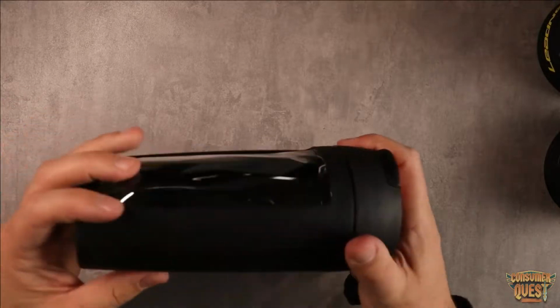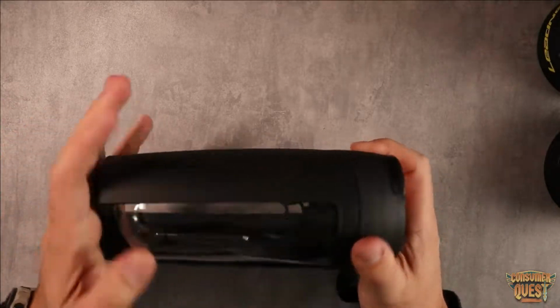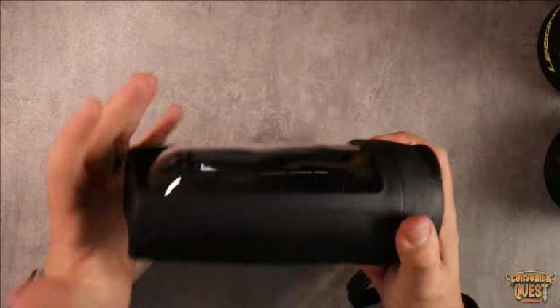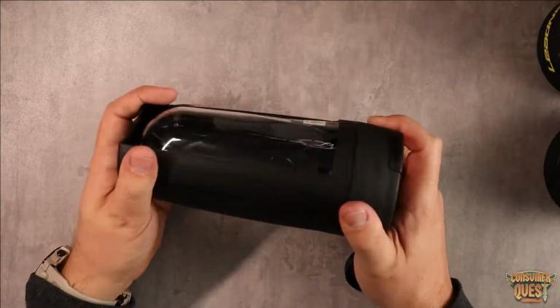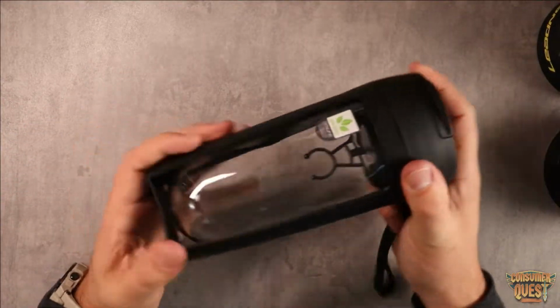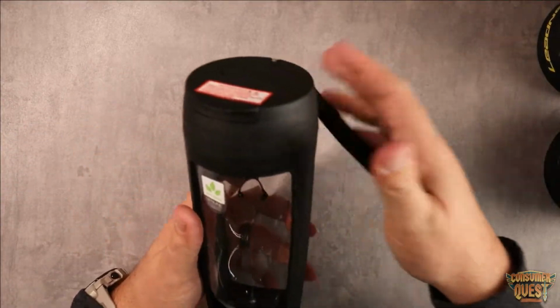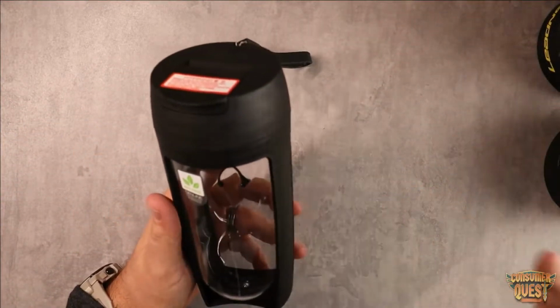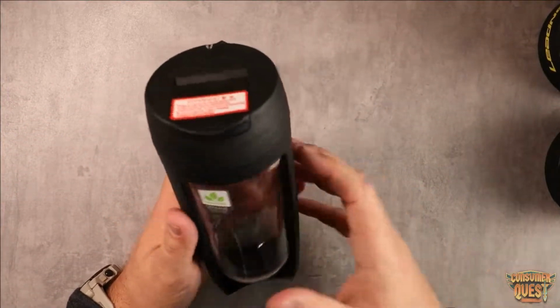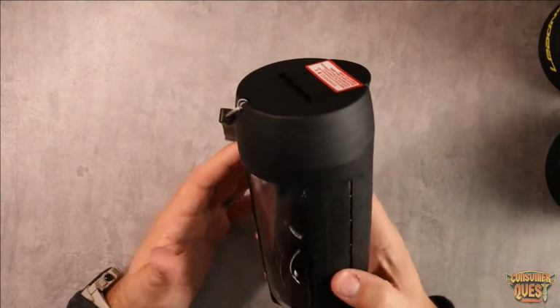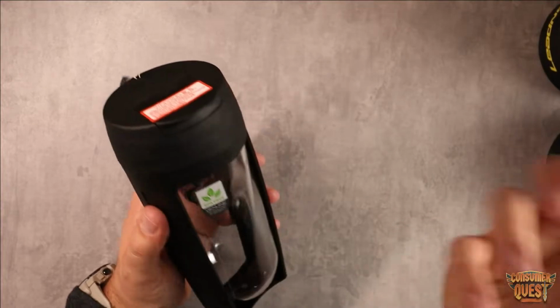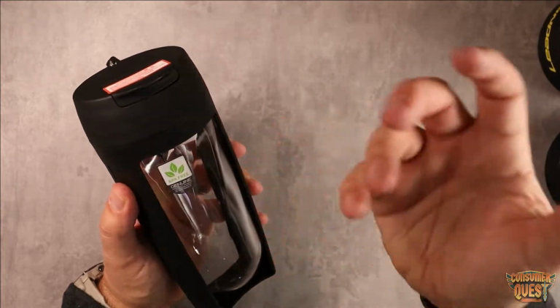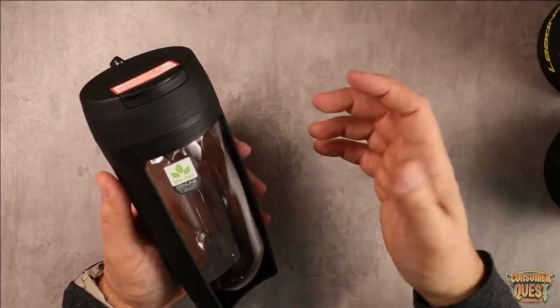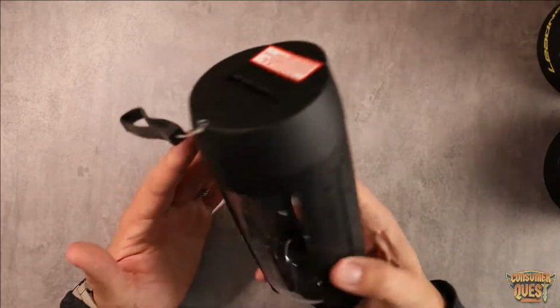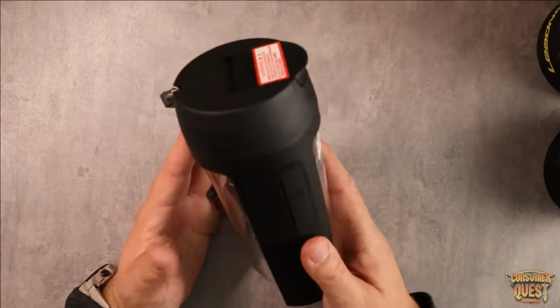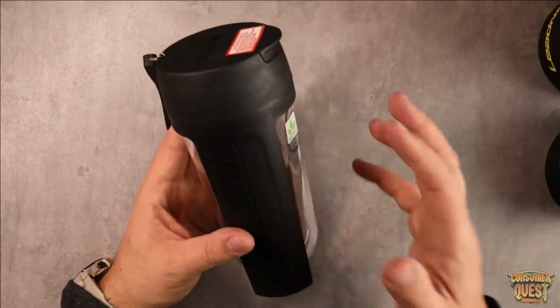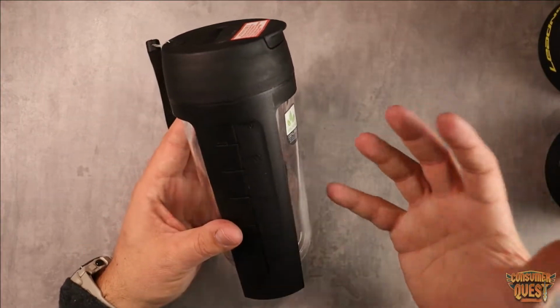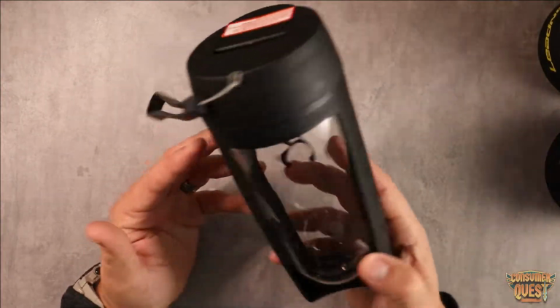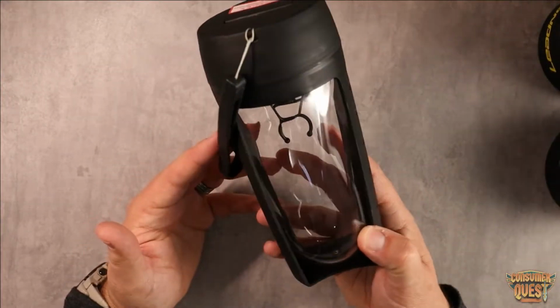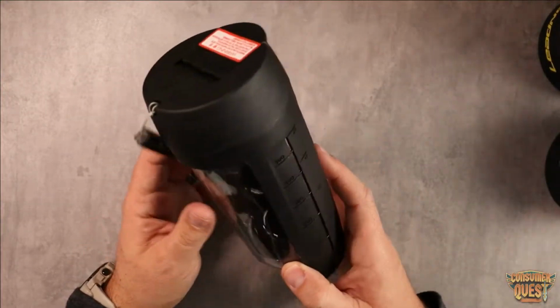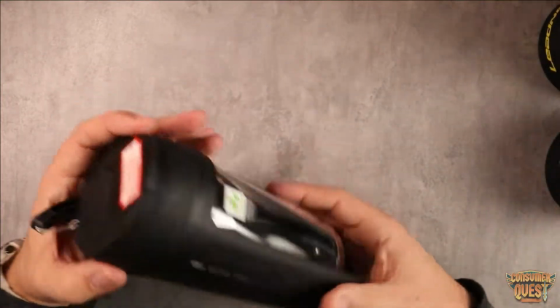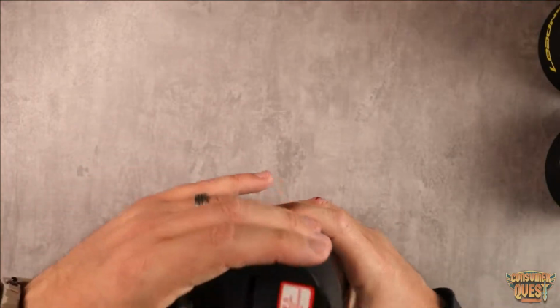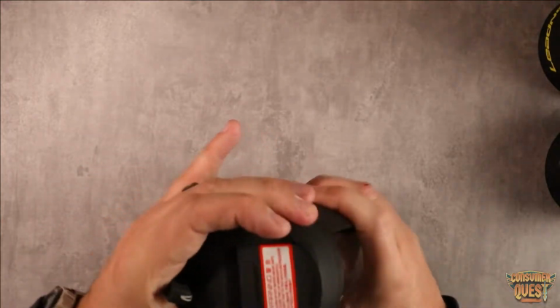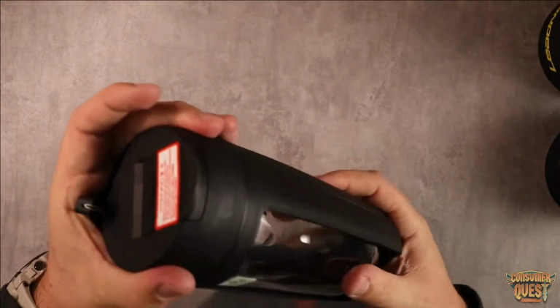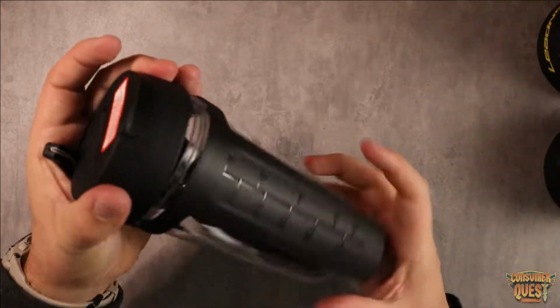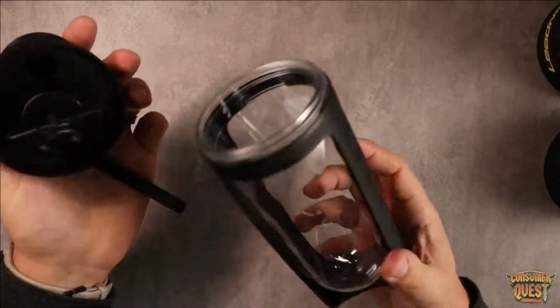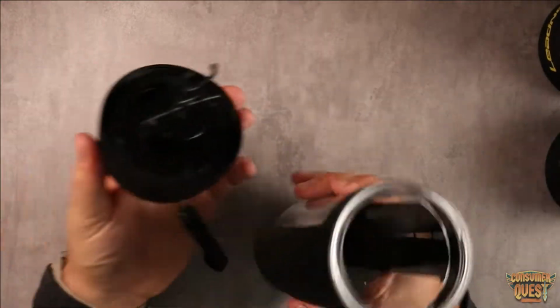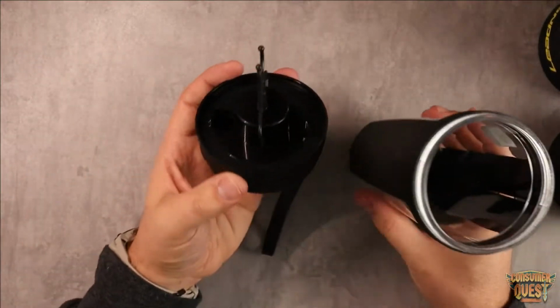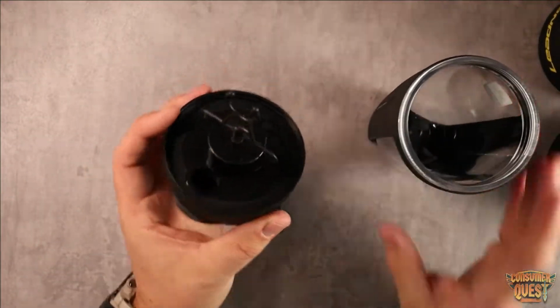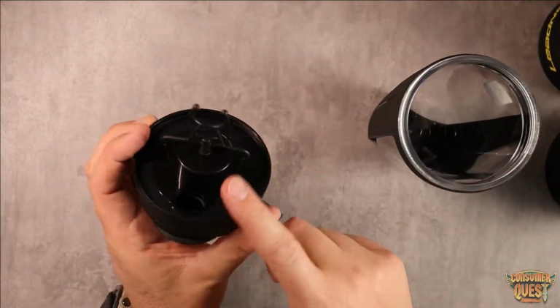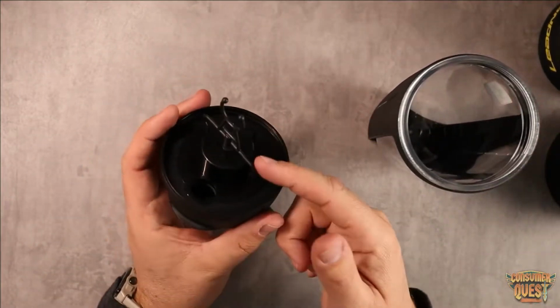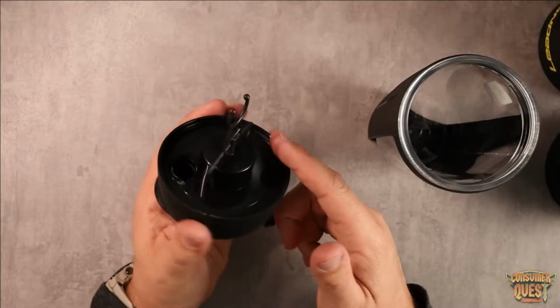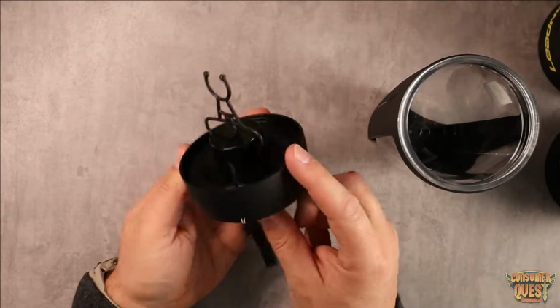What this is, is an automatic shaker bottle. Typically you would put your protein and stuff in there and then you'd have to shake it and kind of get it all mixed up. This one in particular has a lid that you unscrew, and in the lid you're going to find this motor right here.